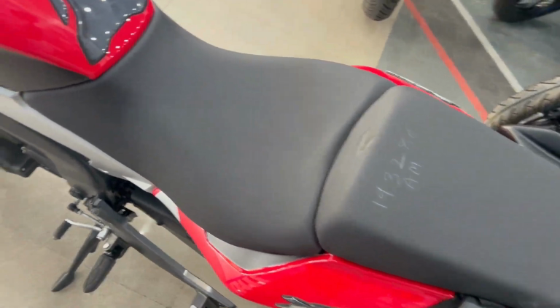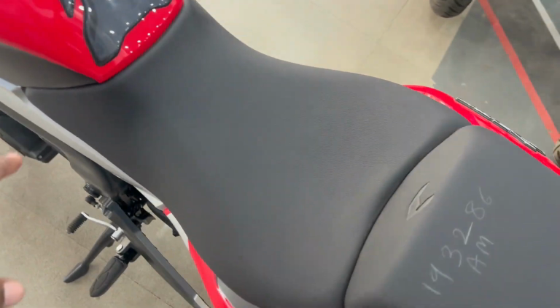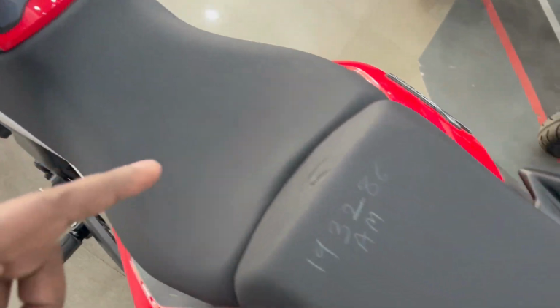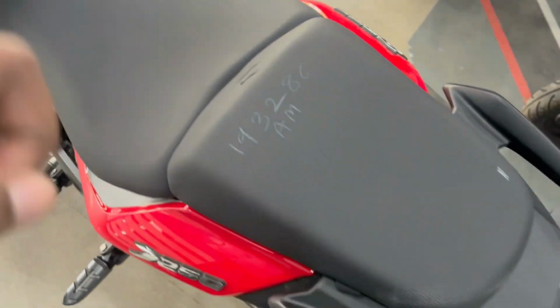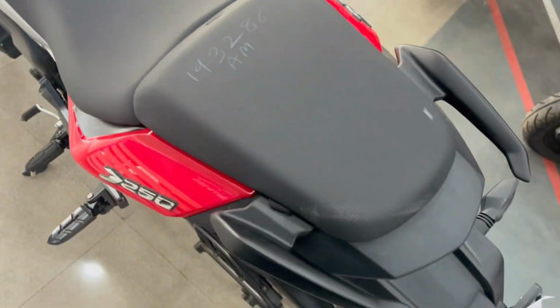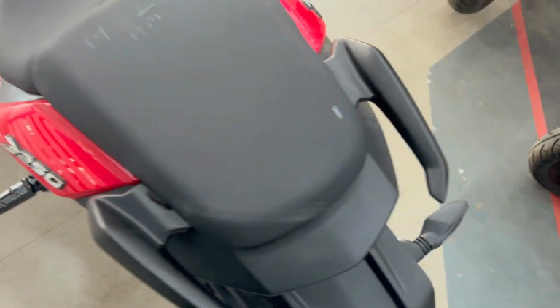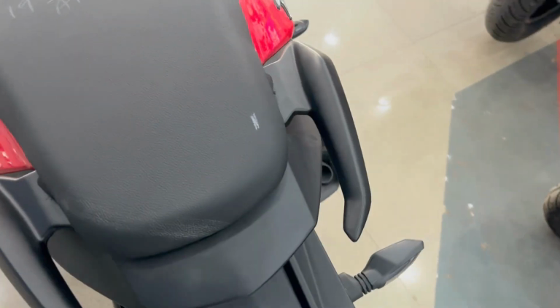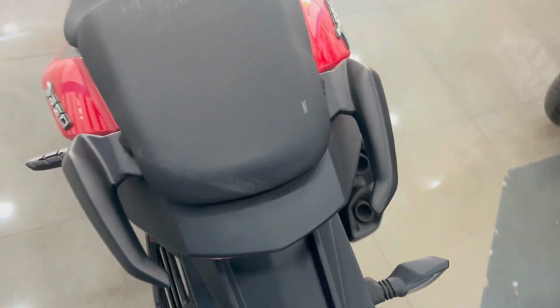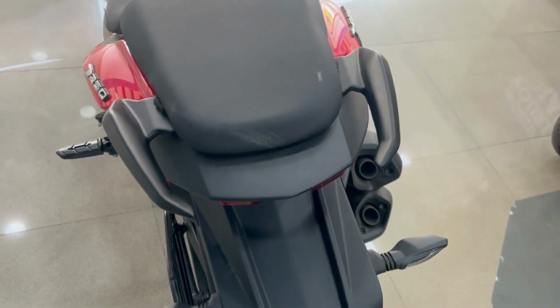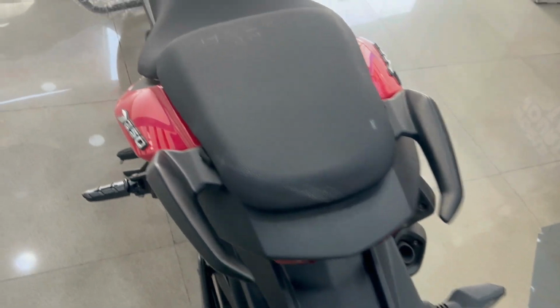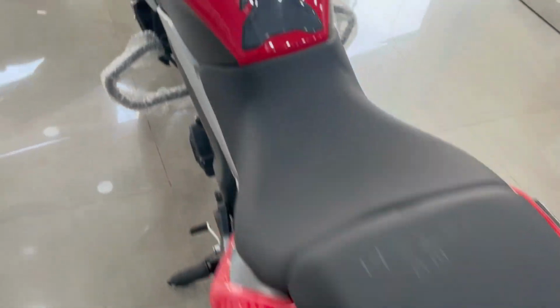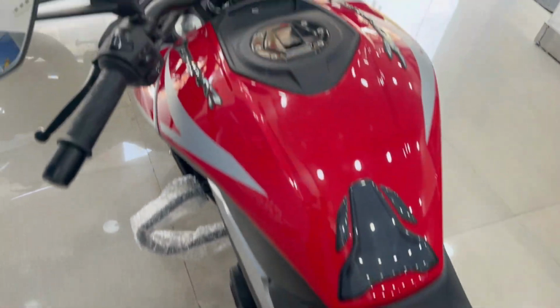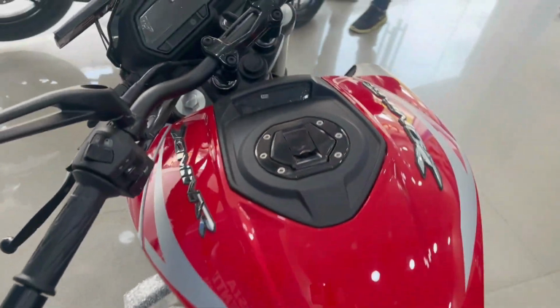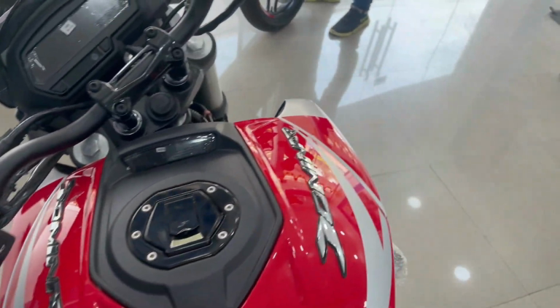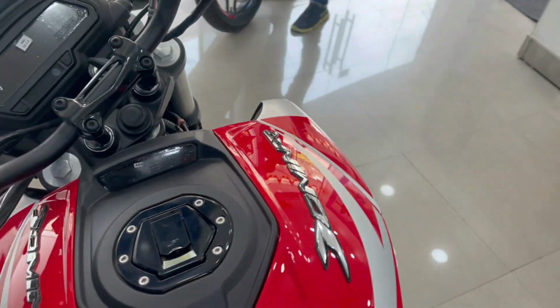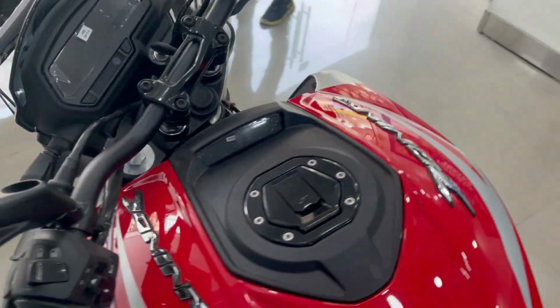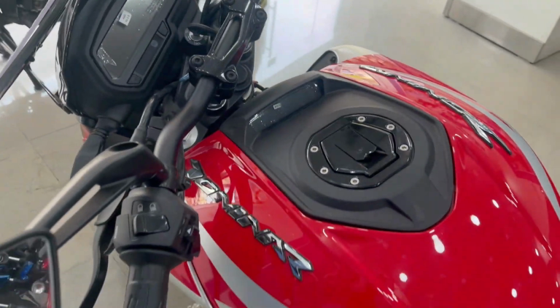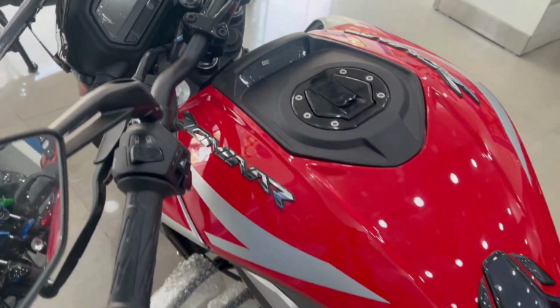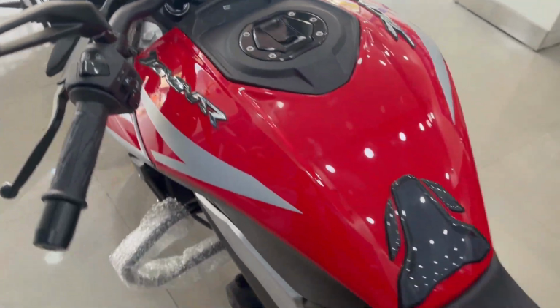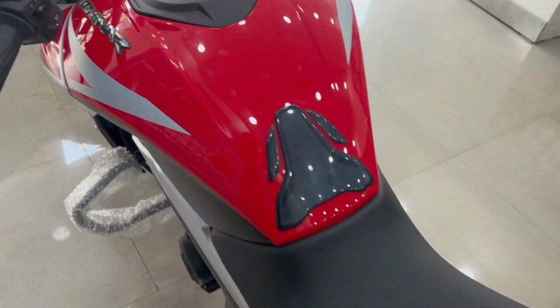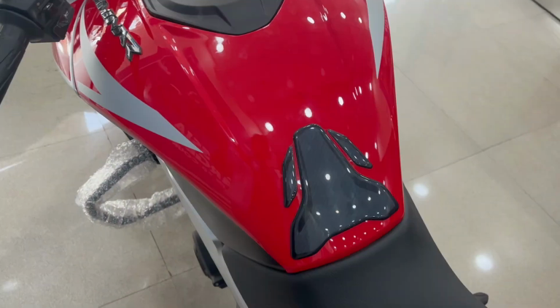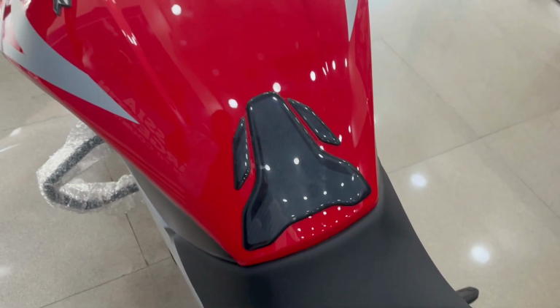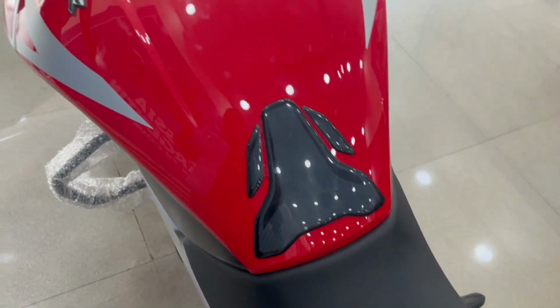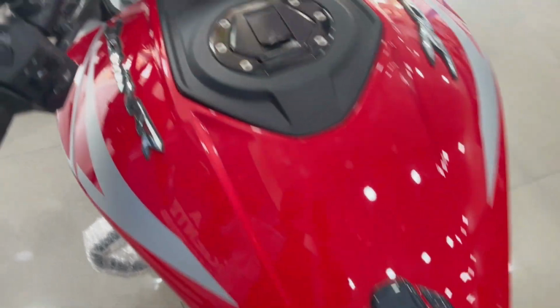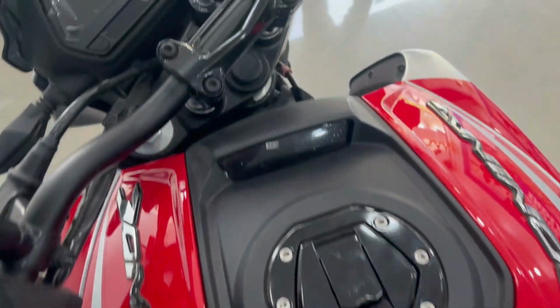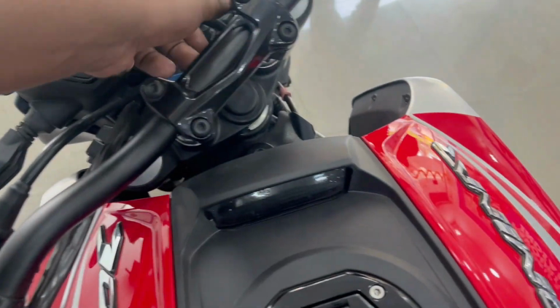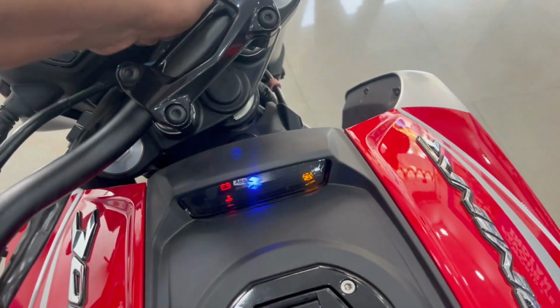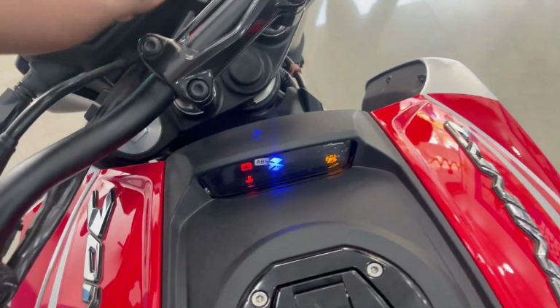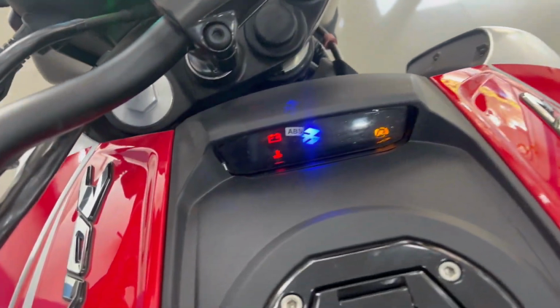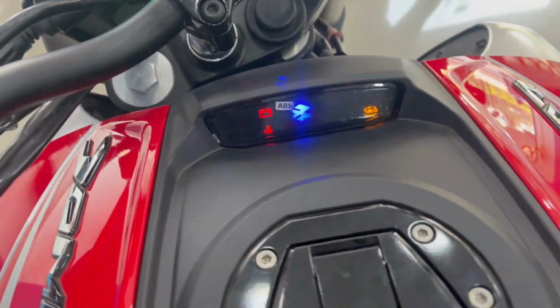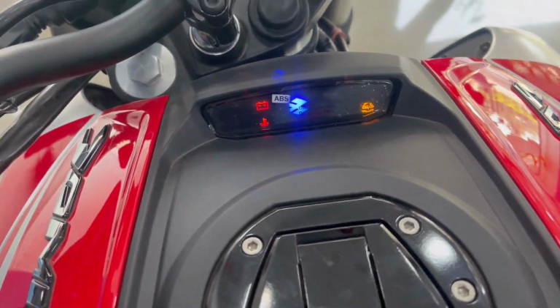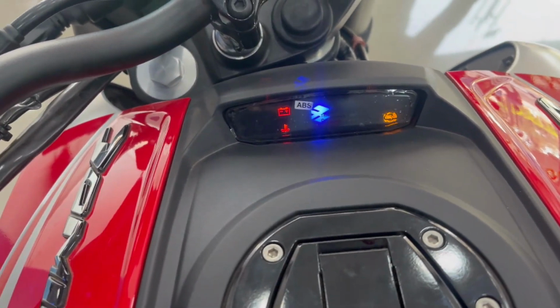Here you will get a speed seat which is quite comfortable for the rider — you will get an okay type of comfort. You will get the full tank with a 30–35 litre mileage. This tank pad and 2-meter console here give you a lot of information.